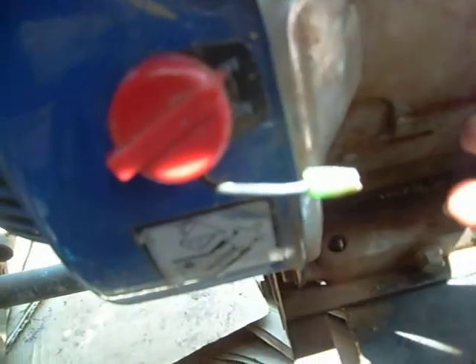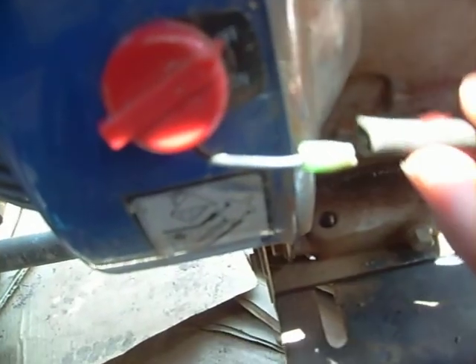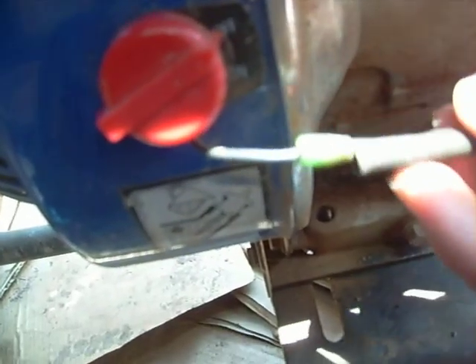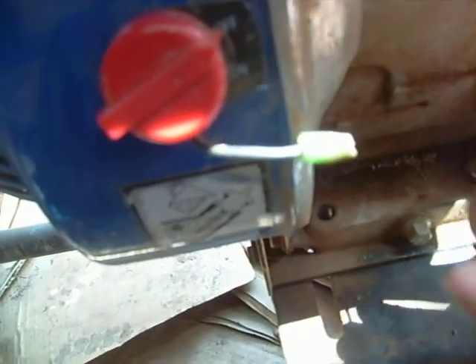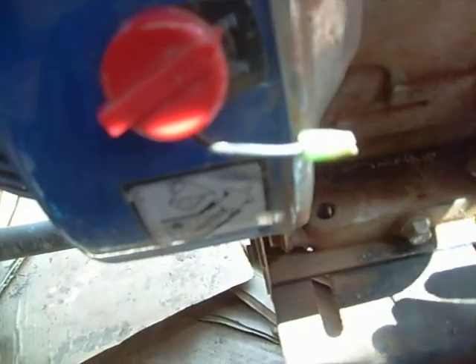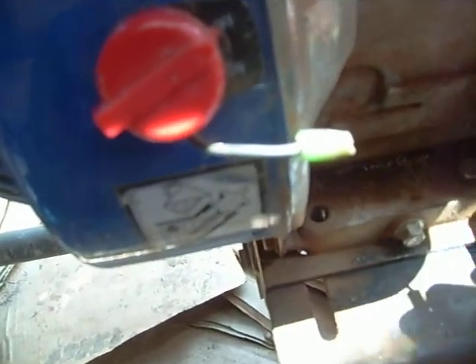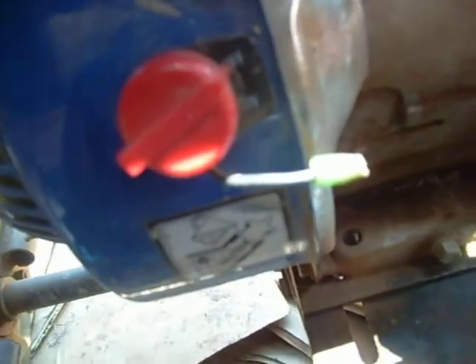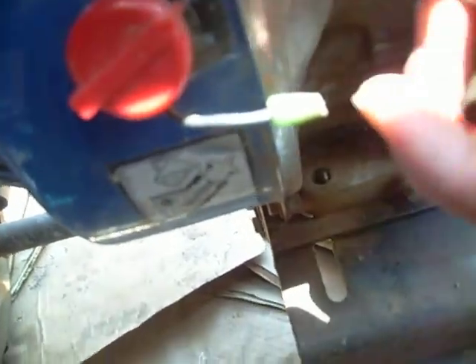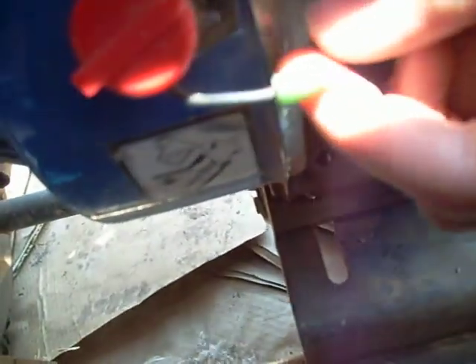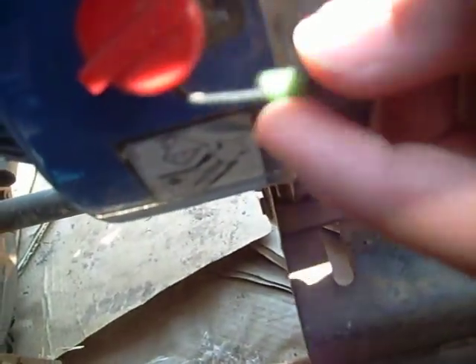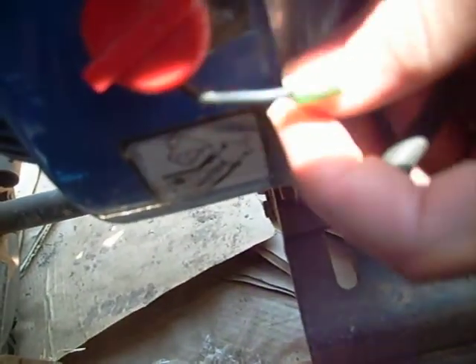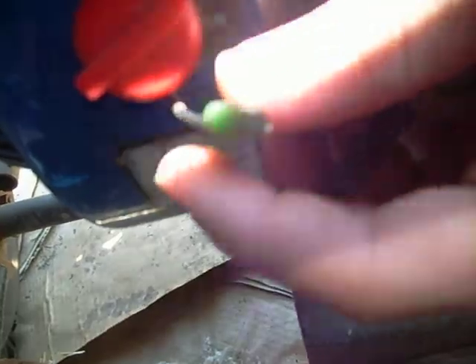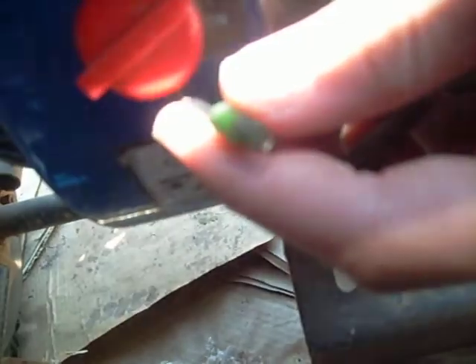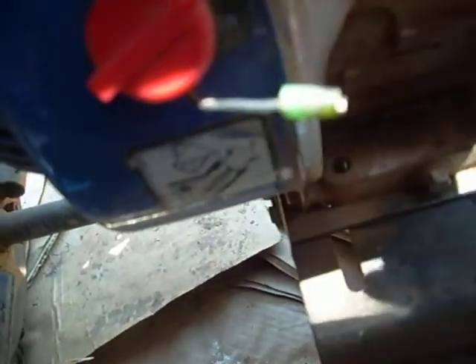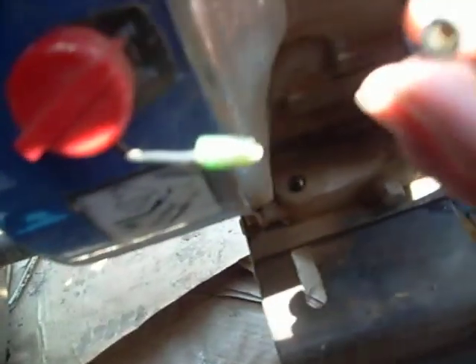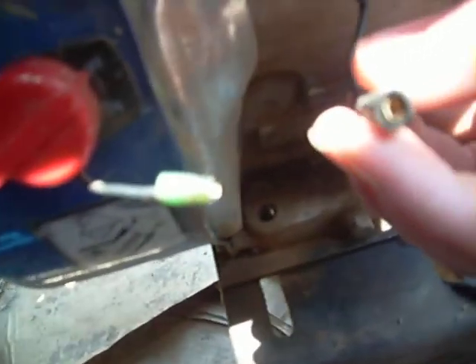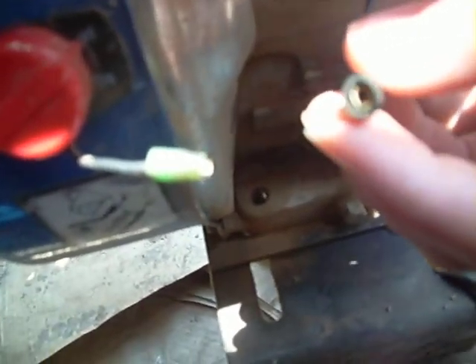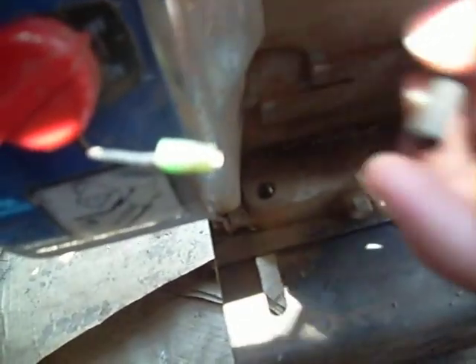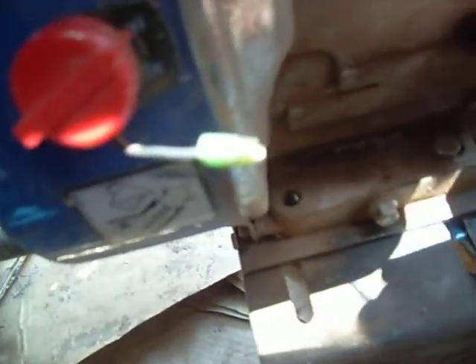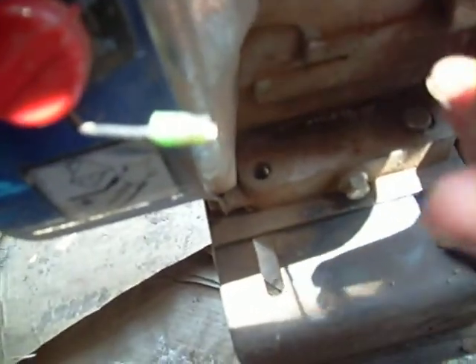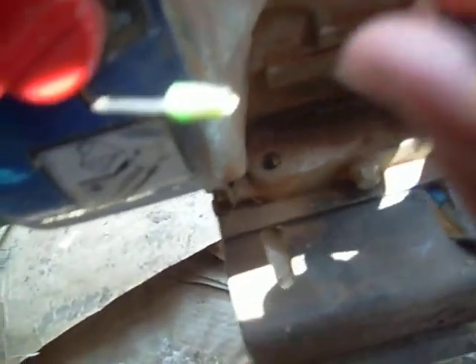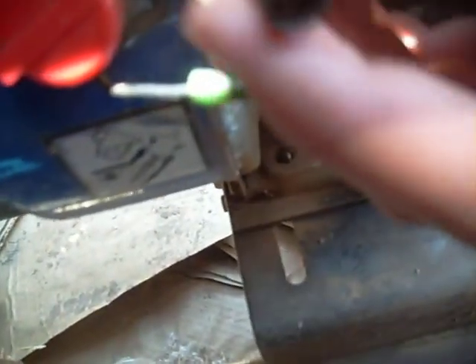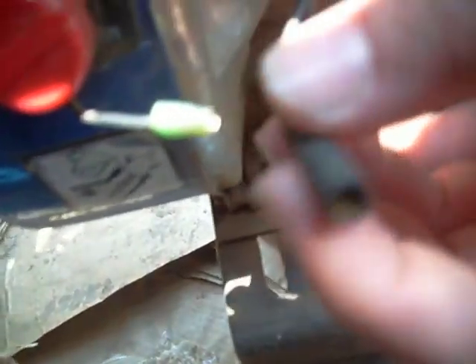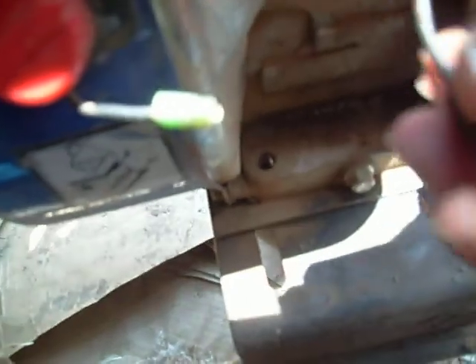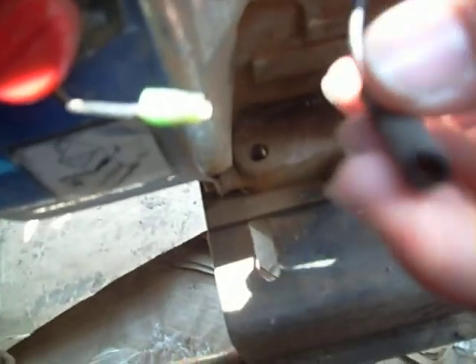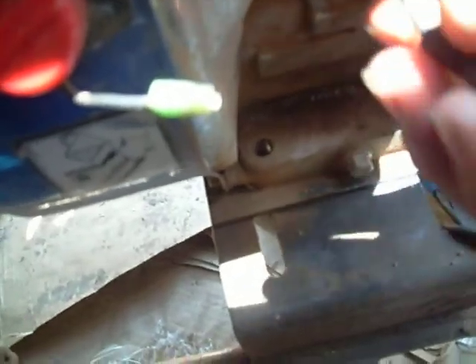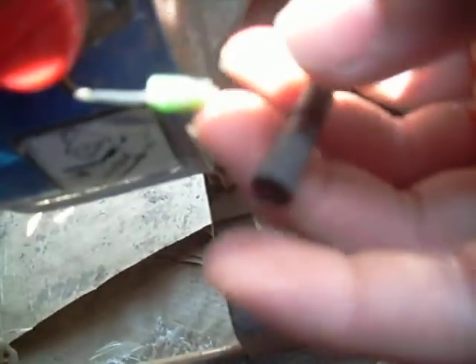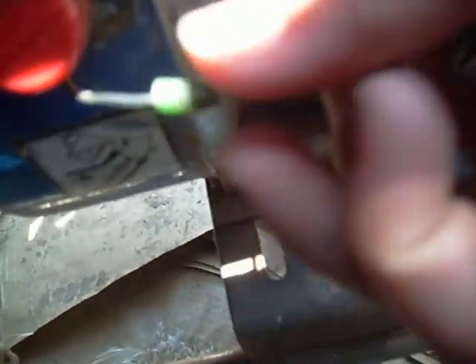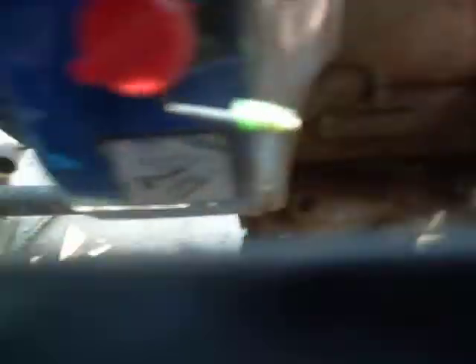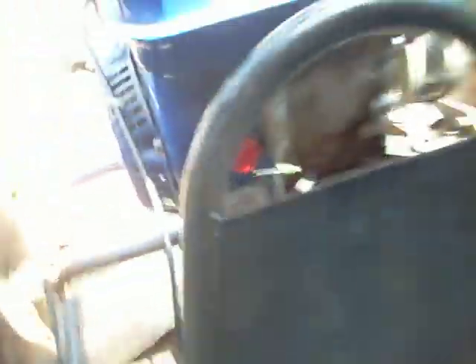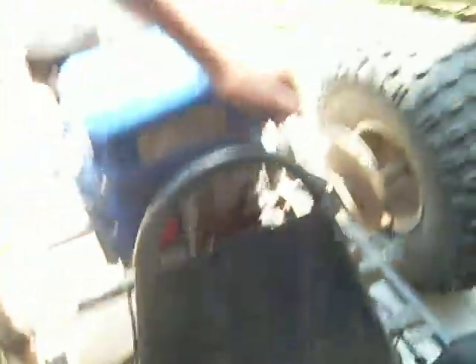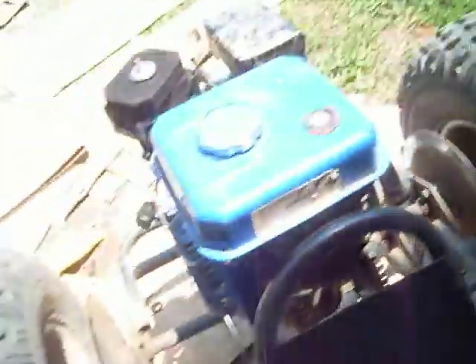You're going to want to cut this cord in half right here, and extend this wire and run it to a switch in the front of your go-kart.